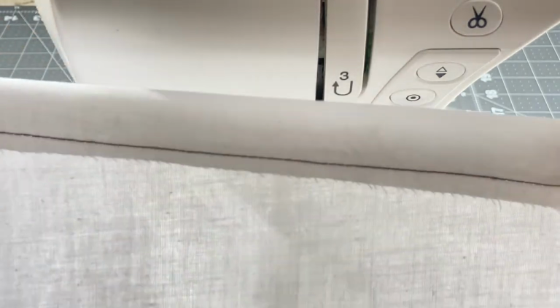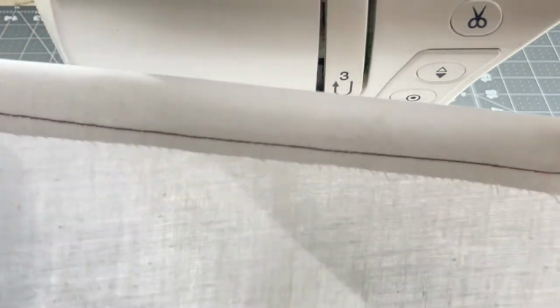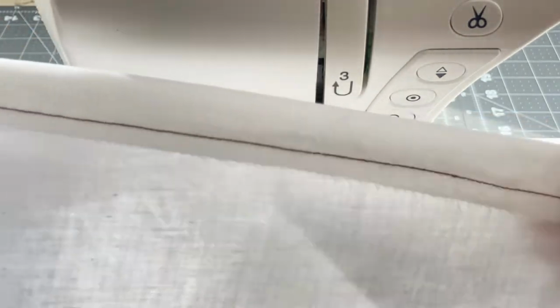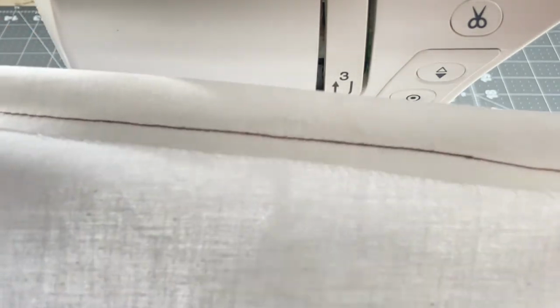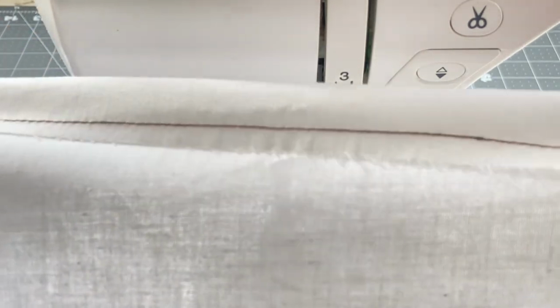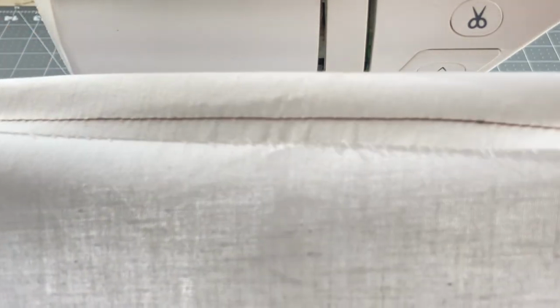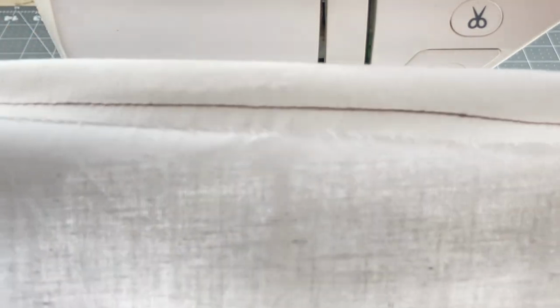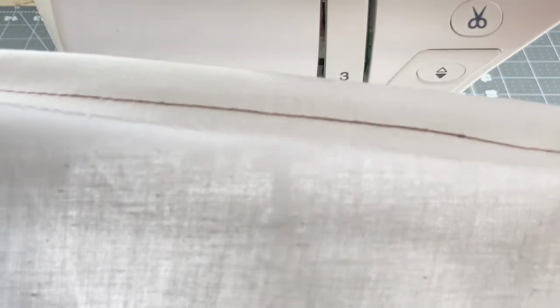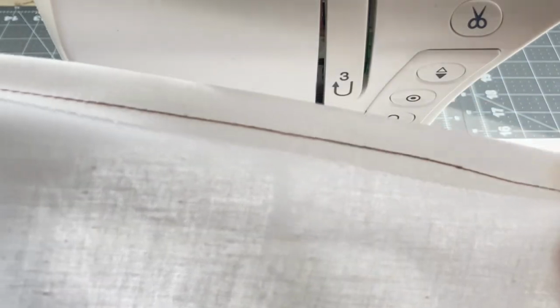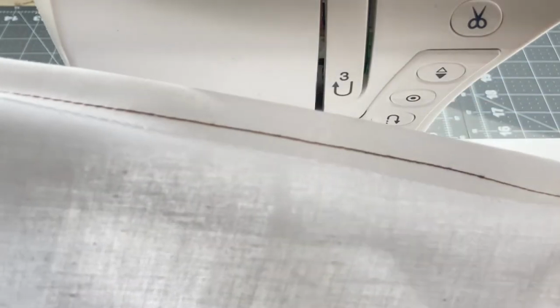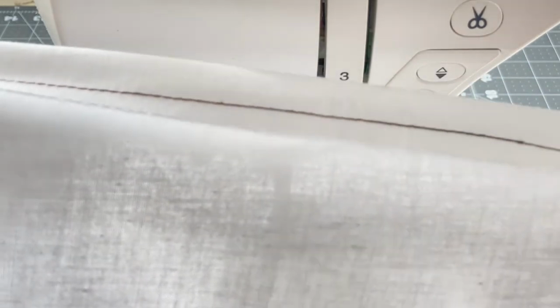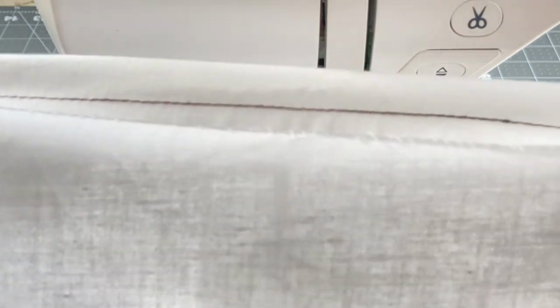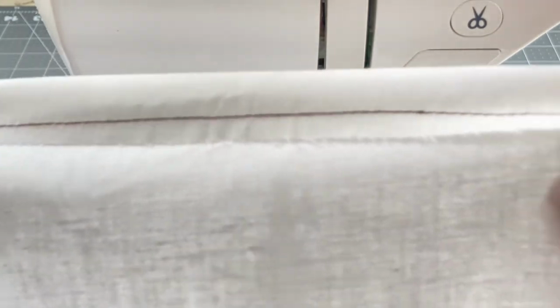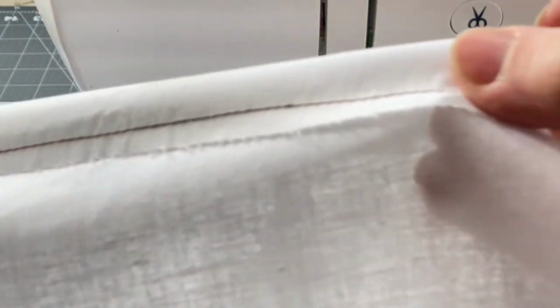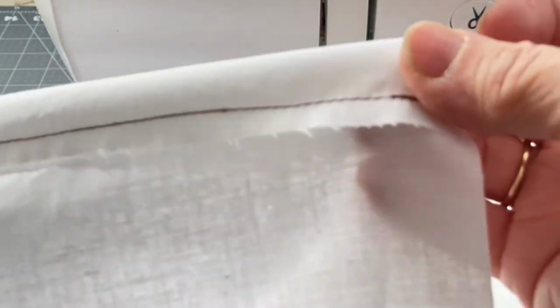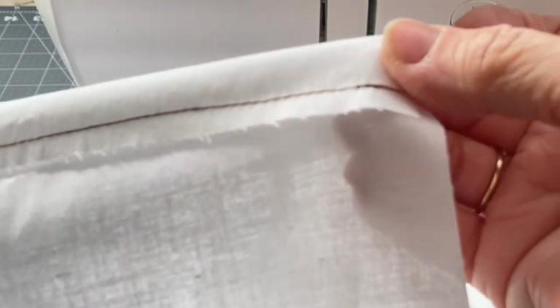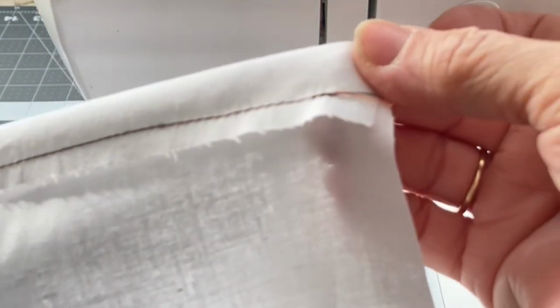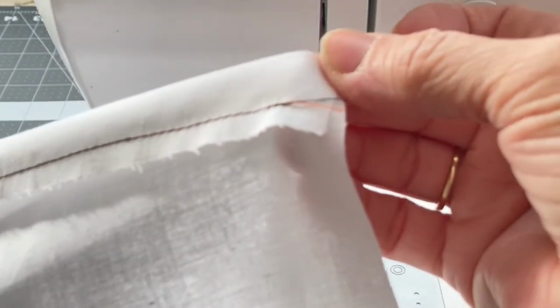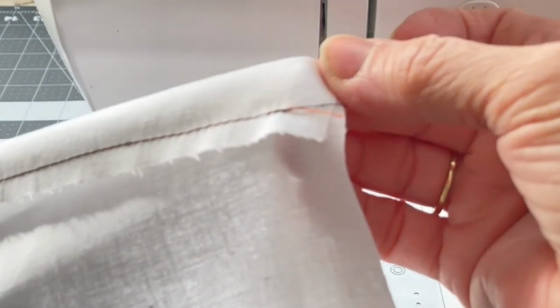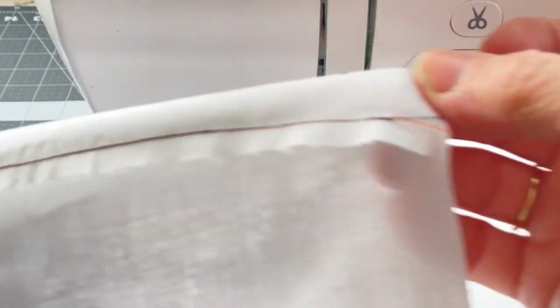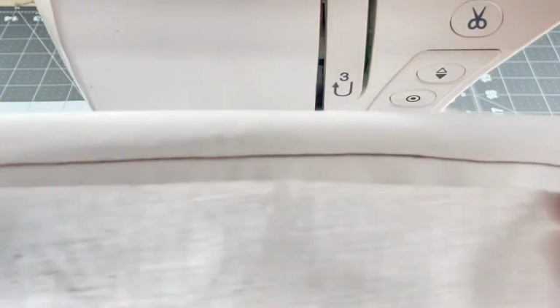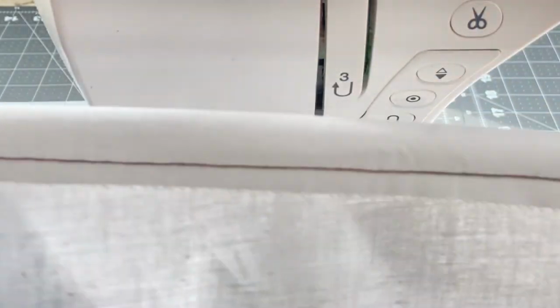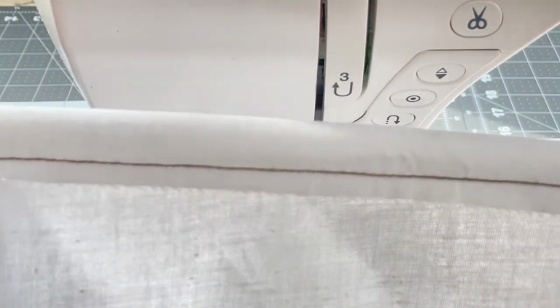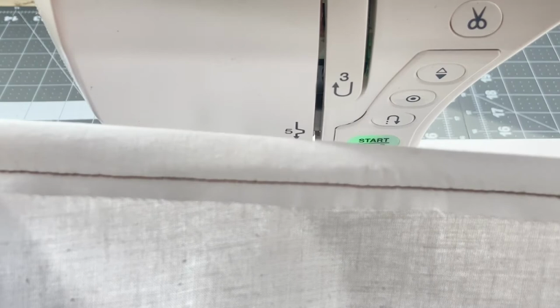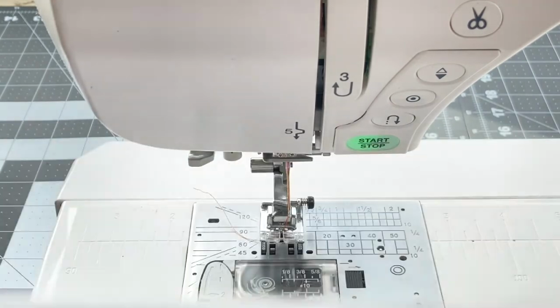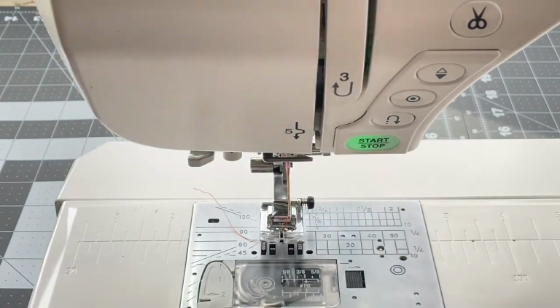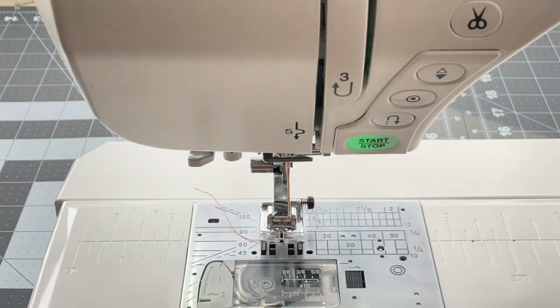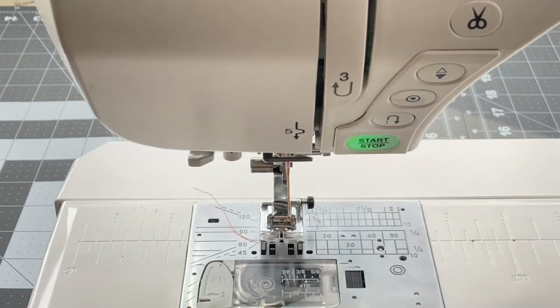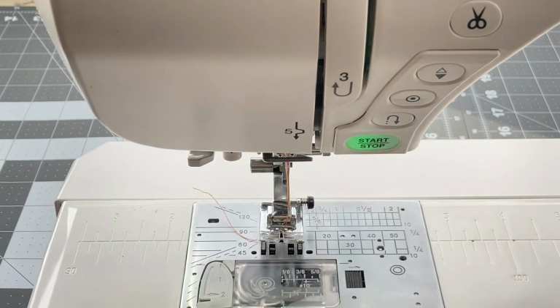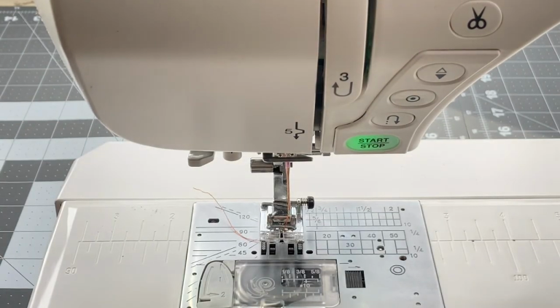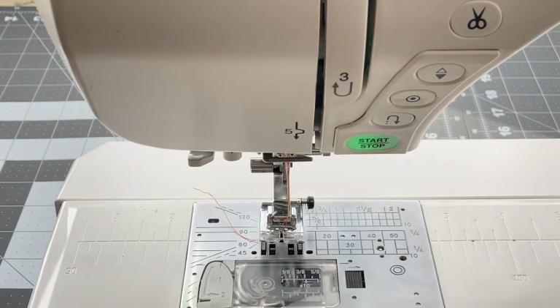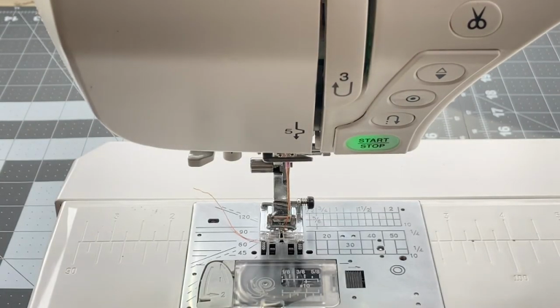There you have a stitch that is perfectly one quarter of an inch from the edge of your fabric. We do the stay stitching at the beginning and the end so that our stitches will stay in place and they don't come out as we use our project.